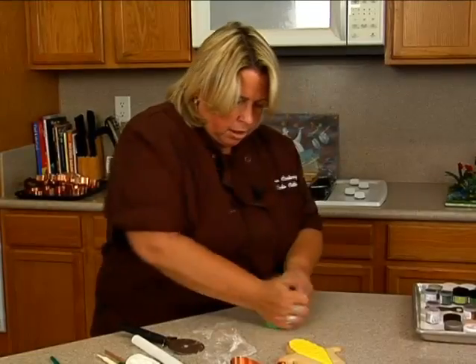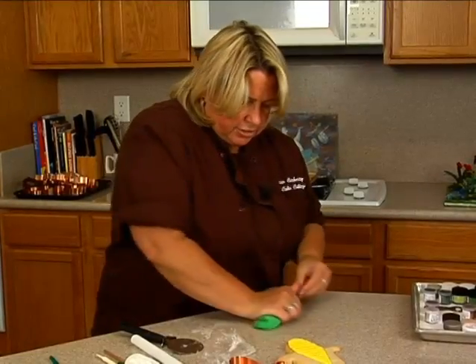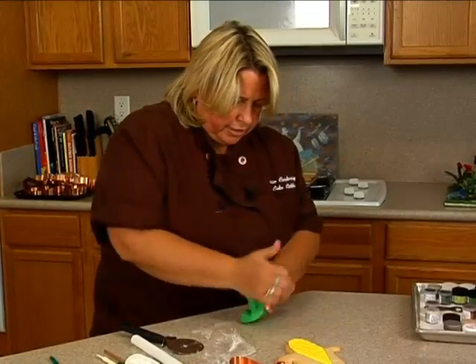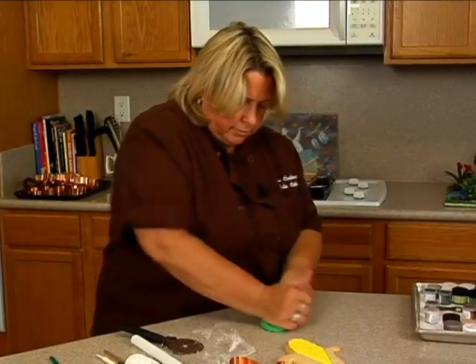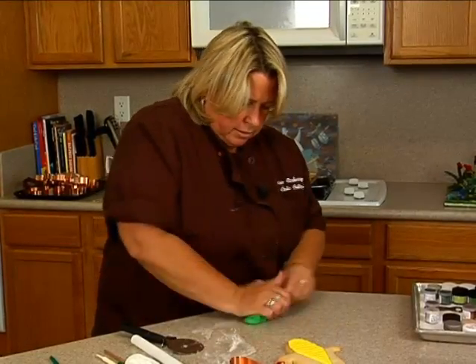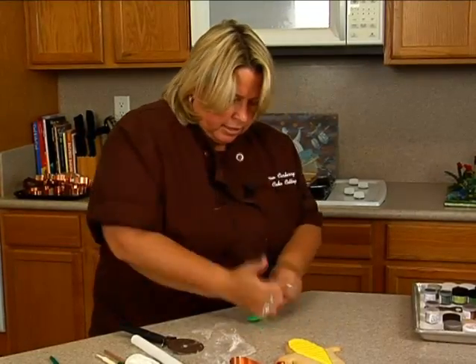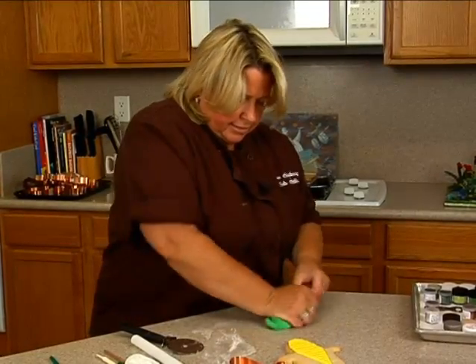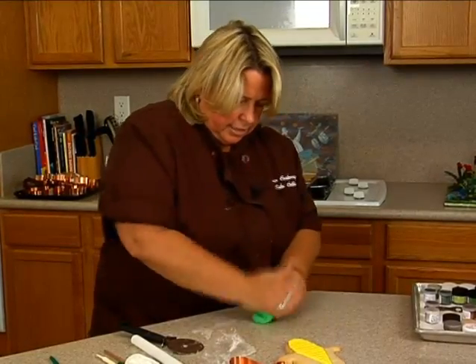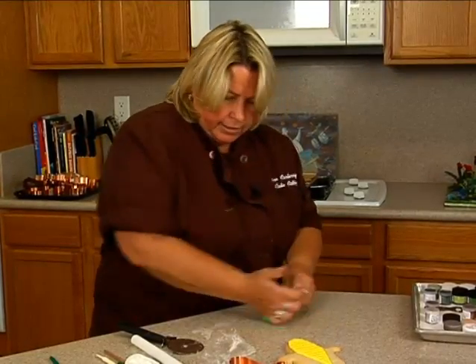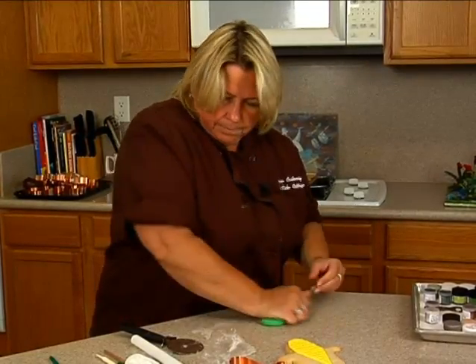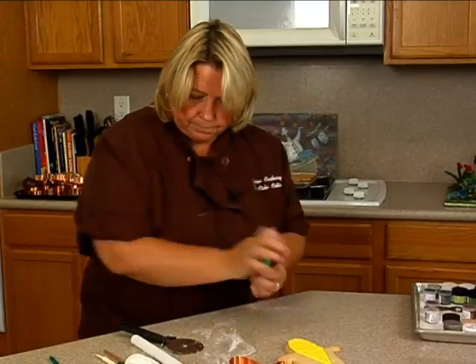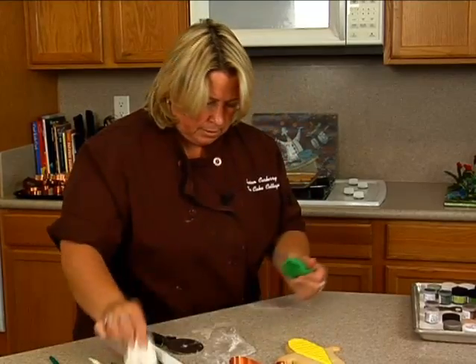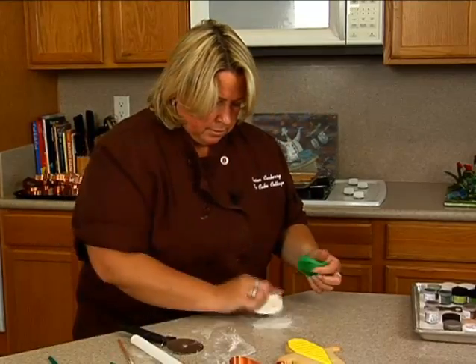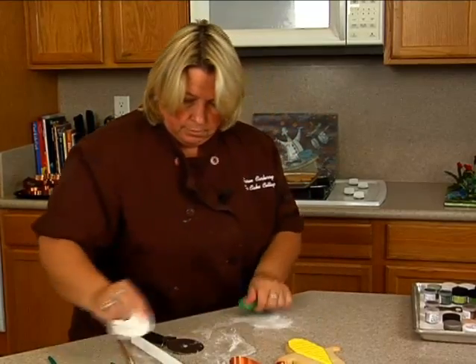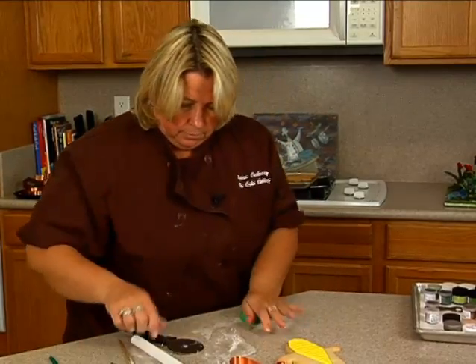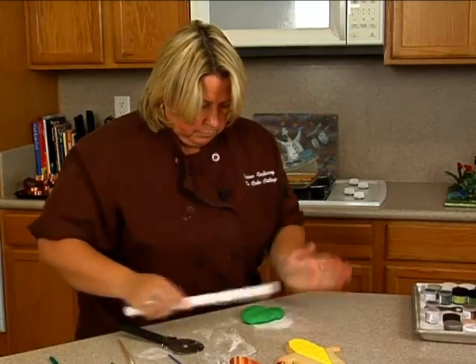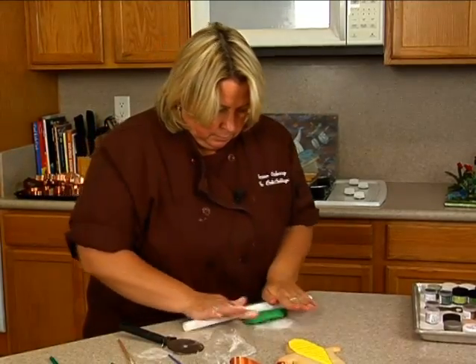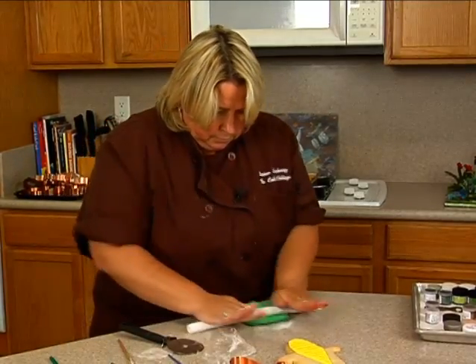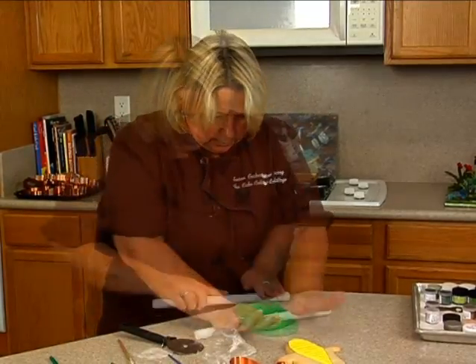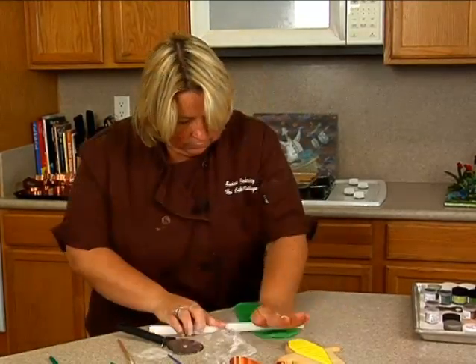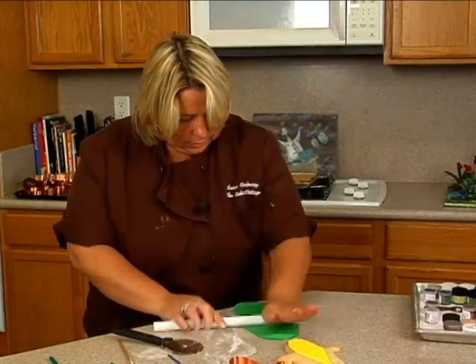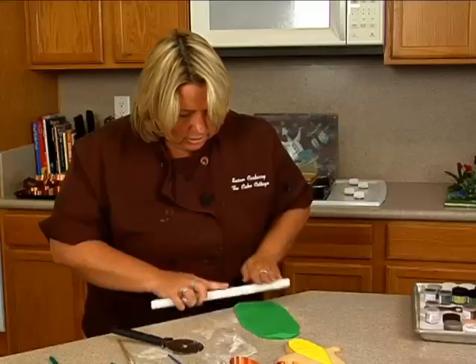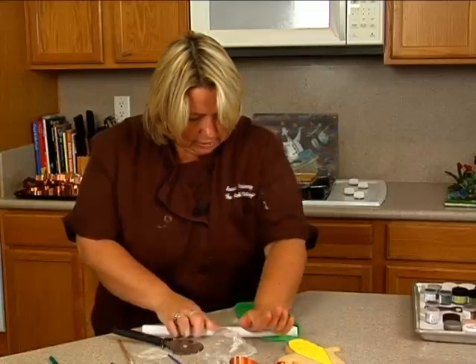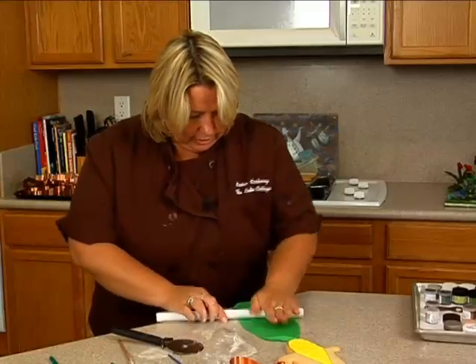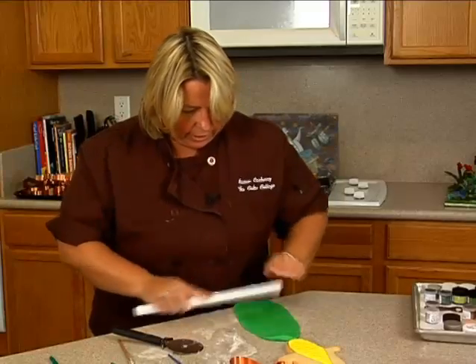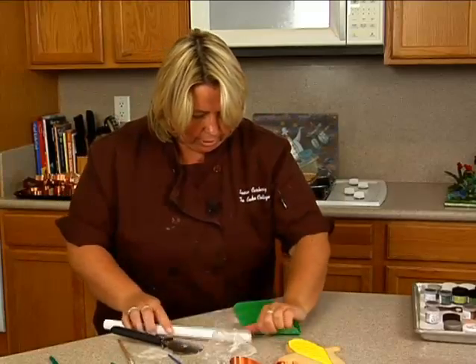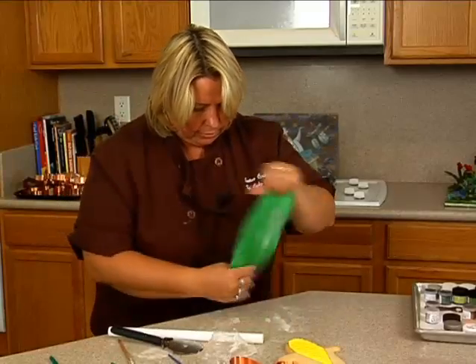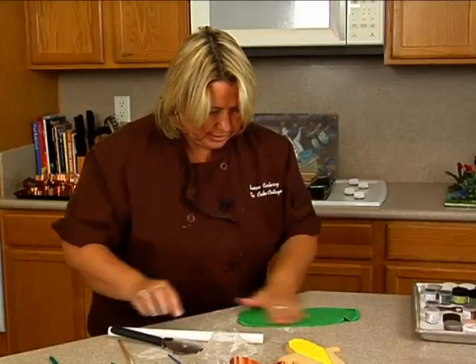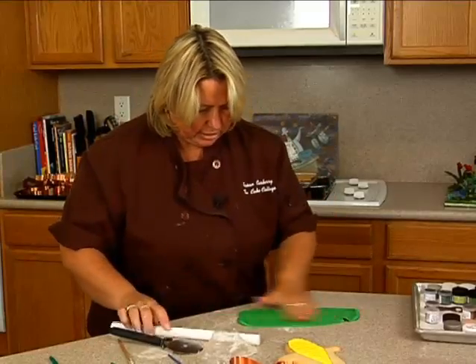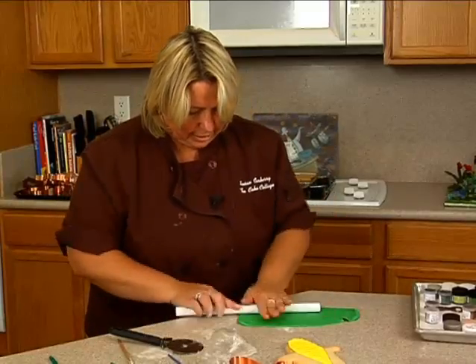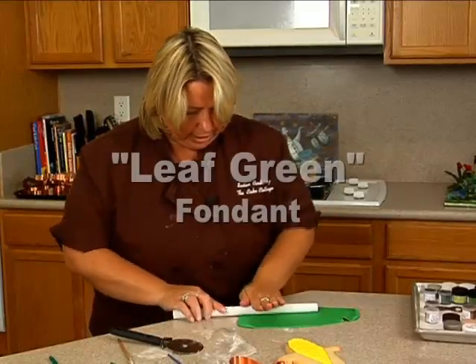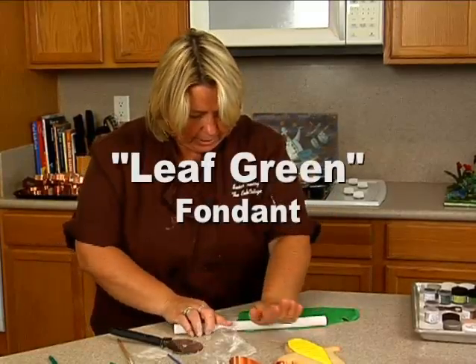Always knead your fondant to get the elasticity going in it. This is just kind of like a leaf green, a bright green. This is actually the satinized red out of the bucket.